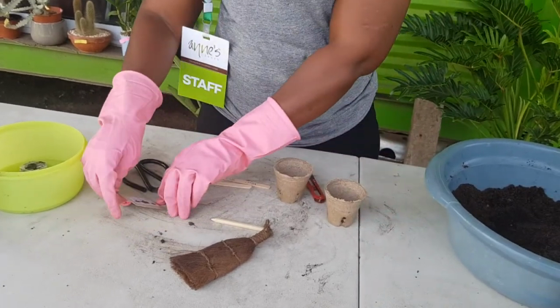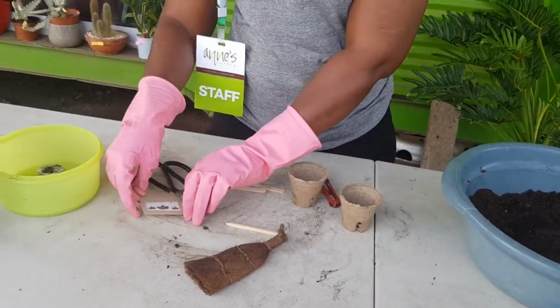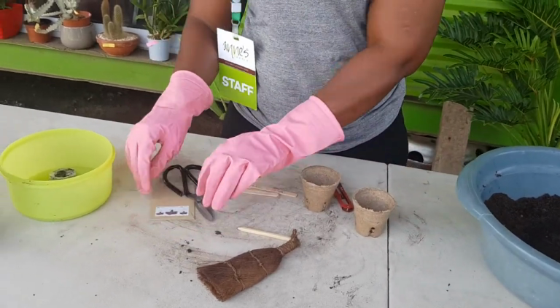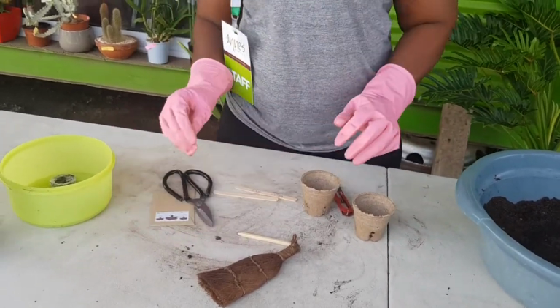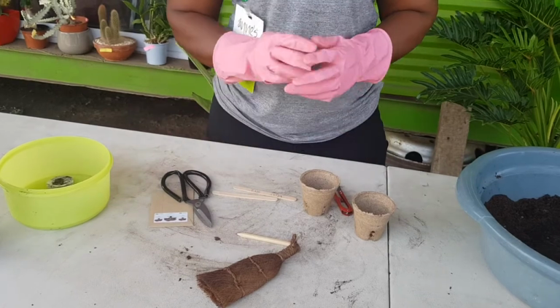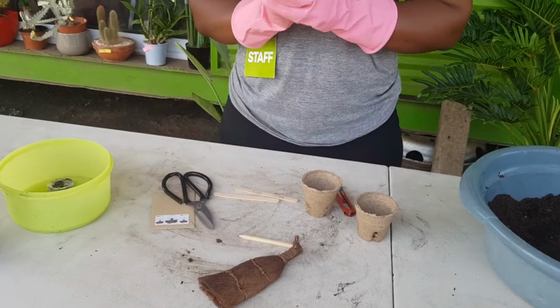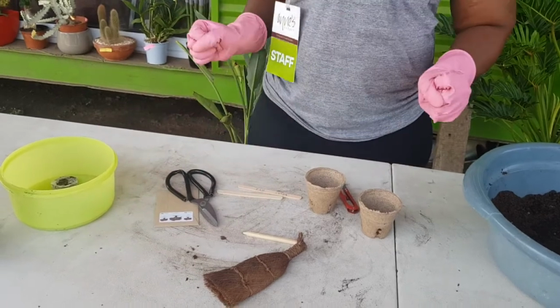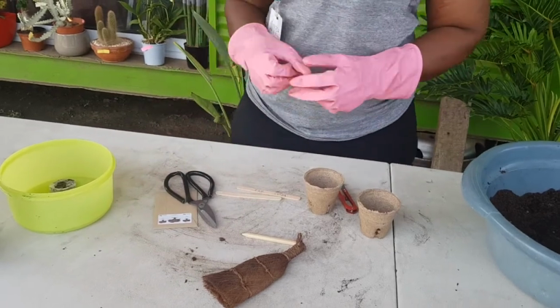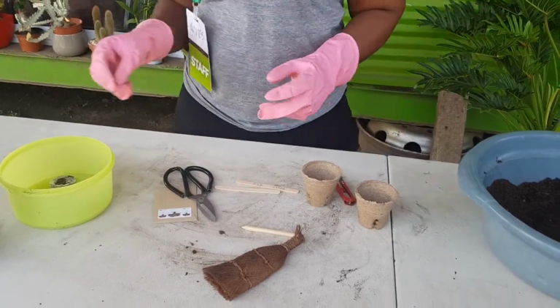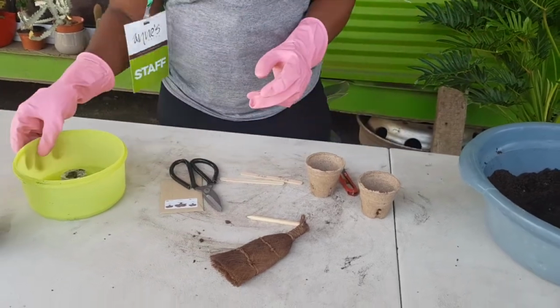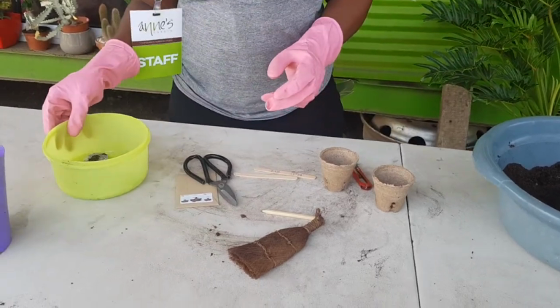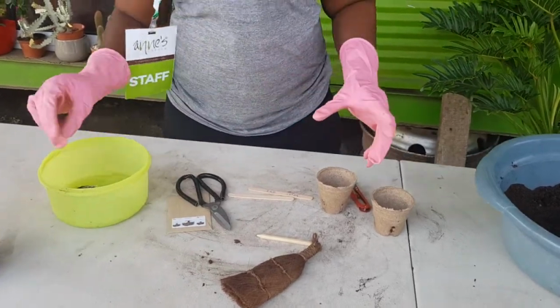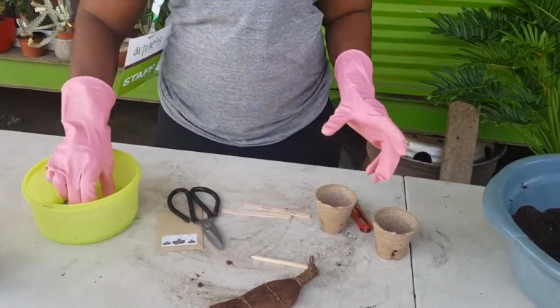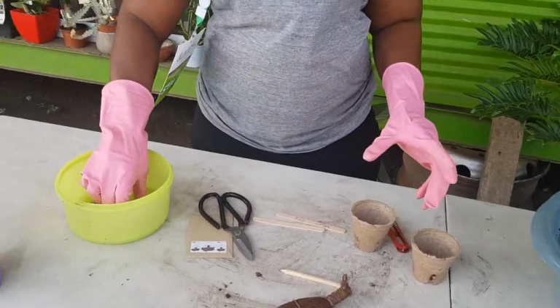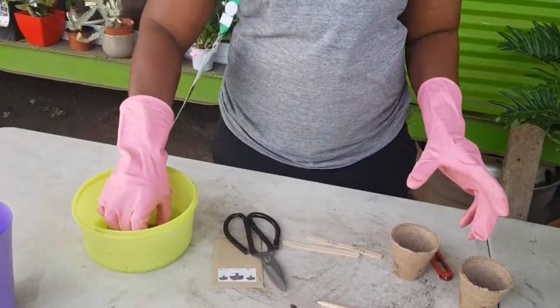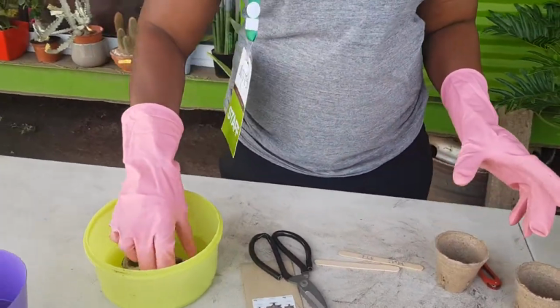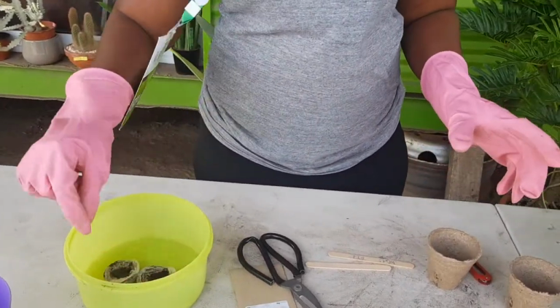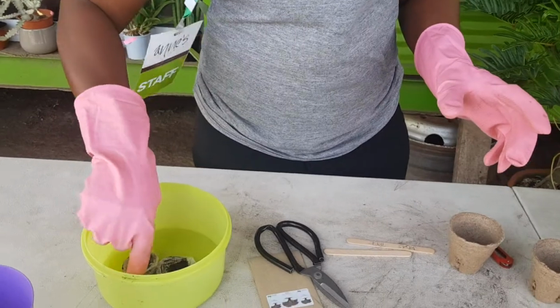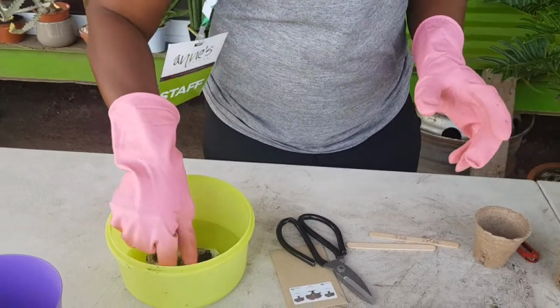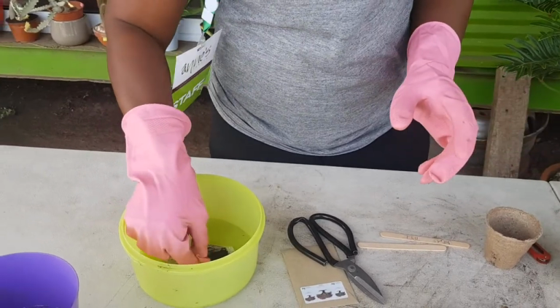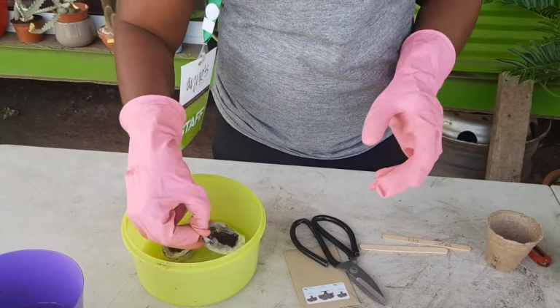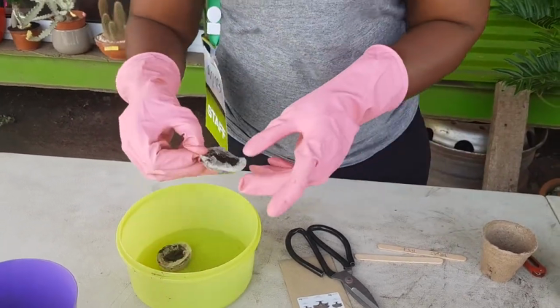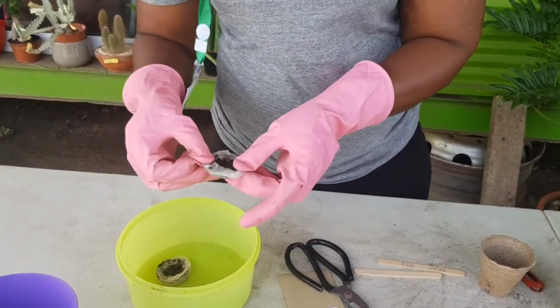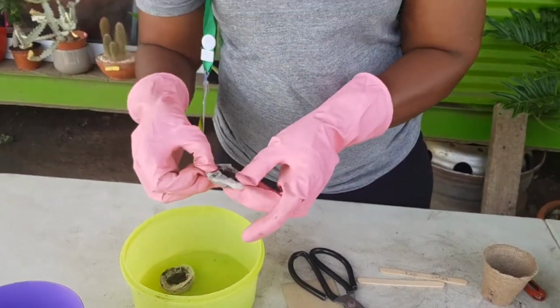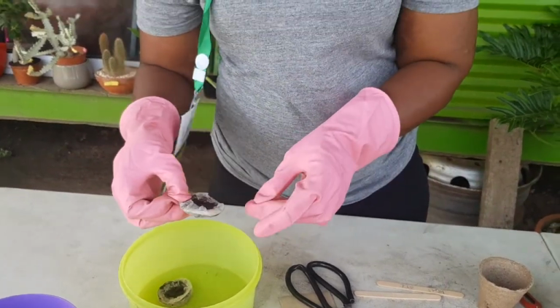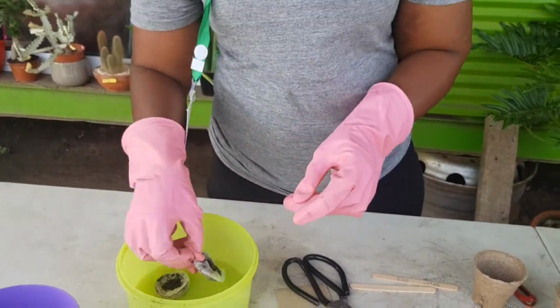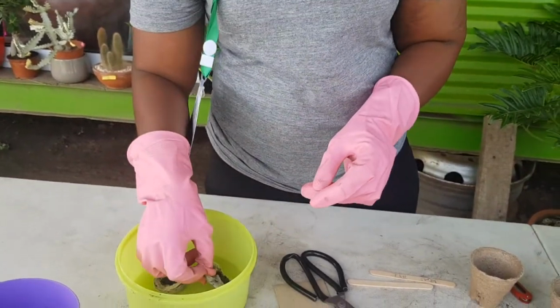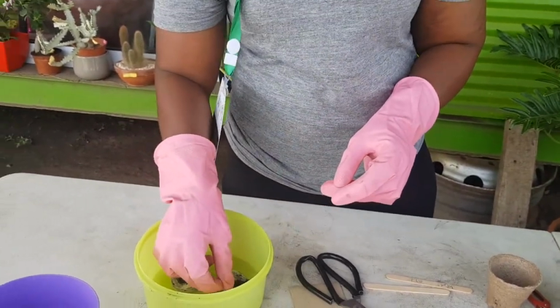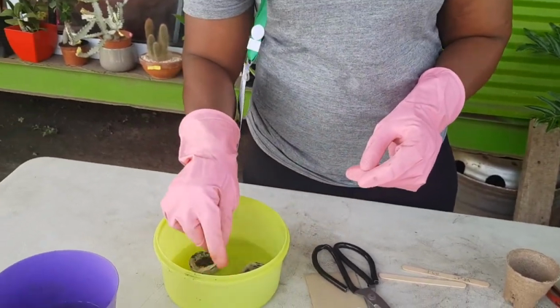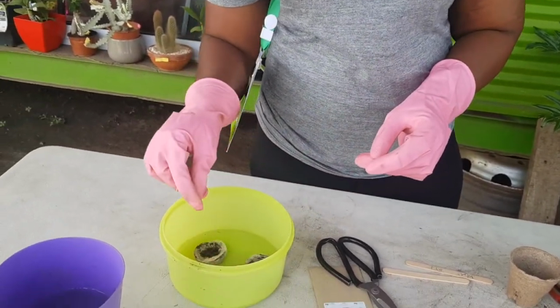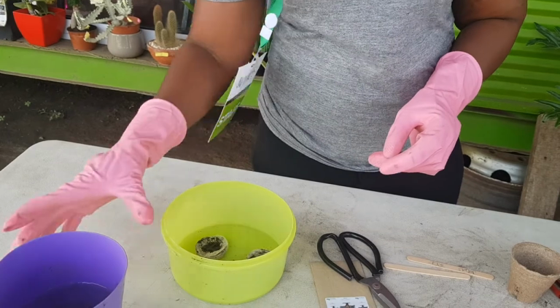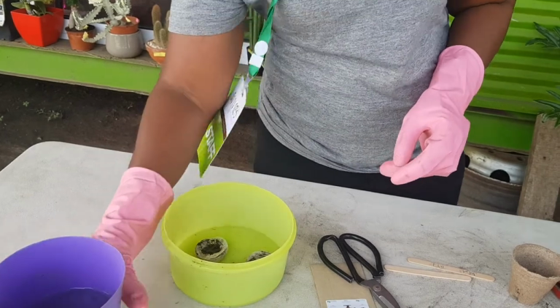So let's get started. Juliet, have our discs expanded? I think we need to put a little more water into this.